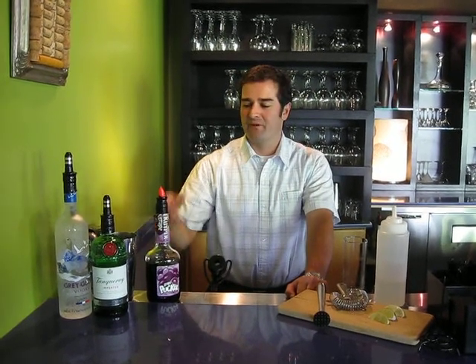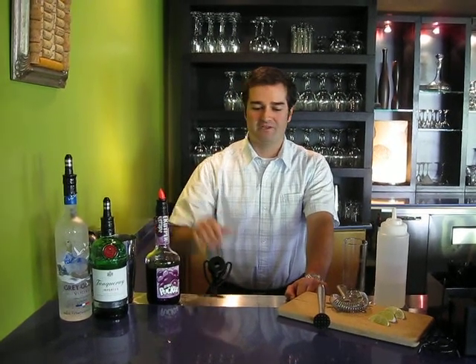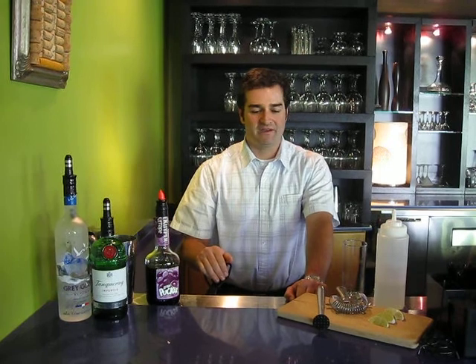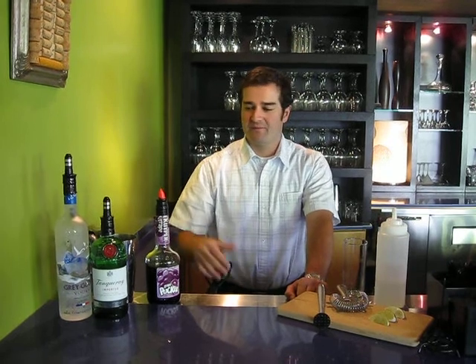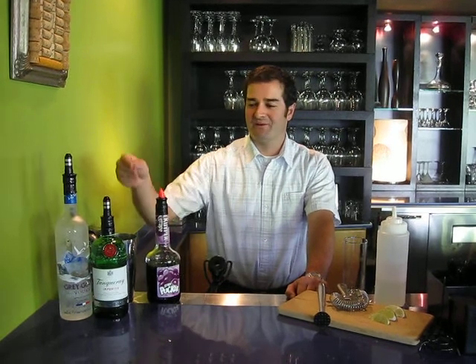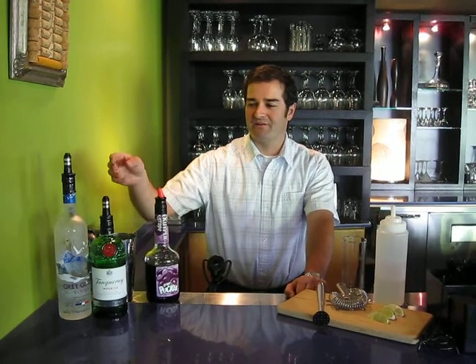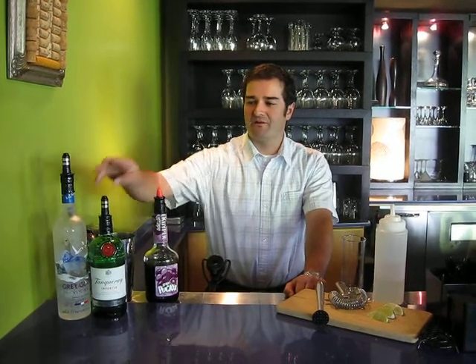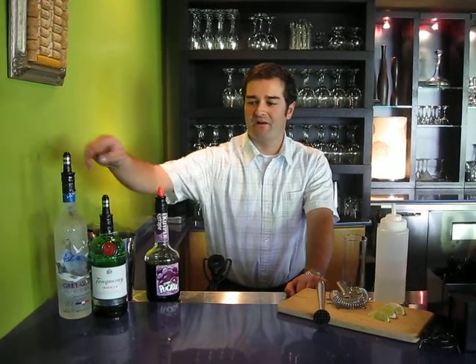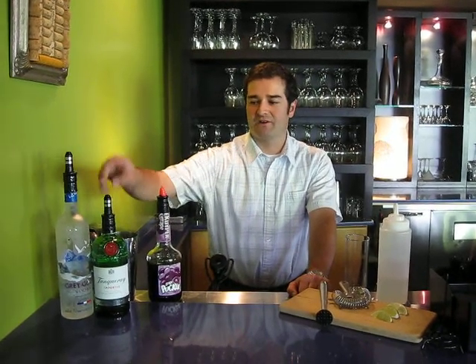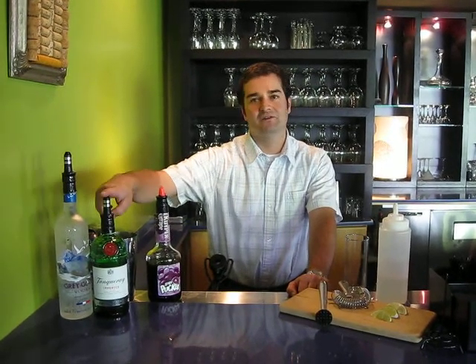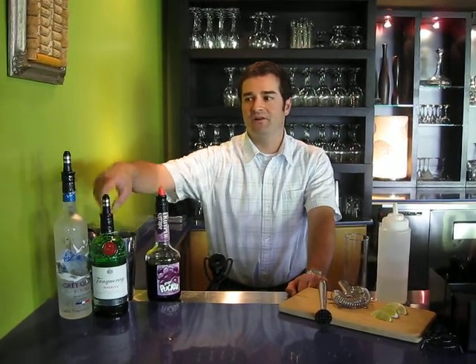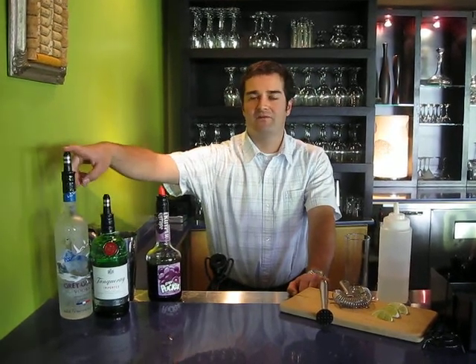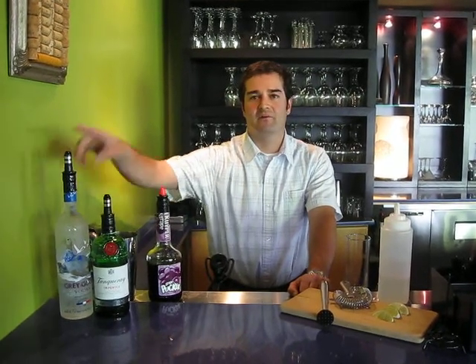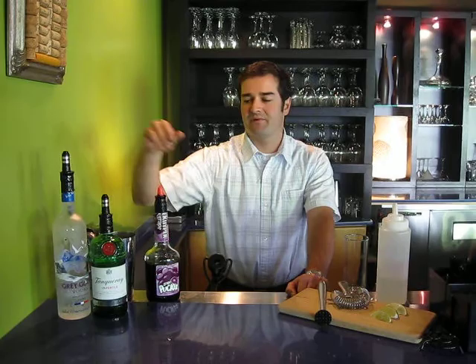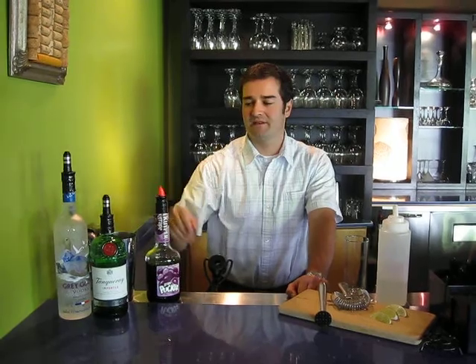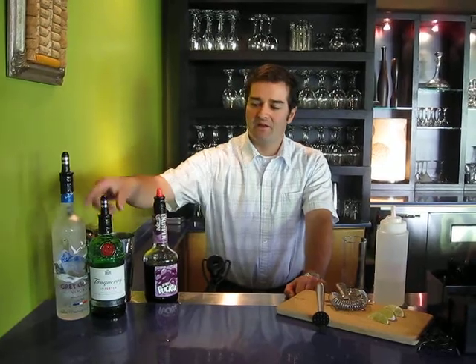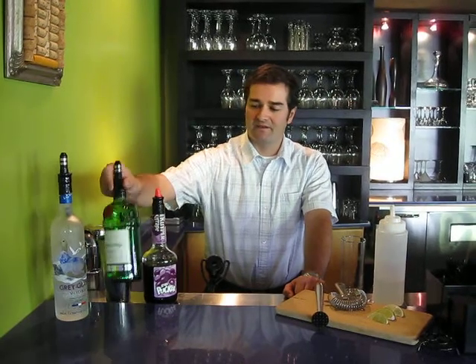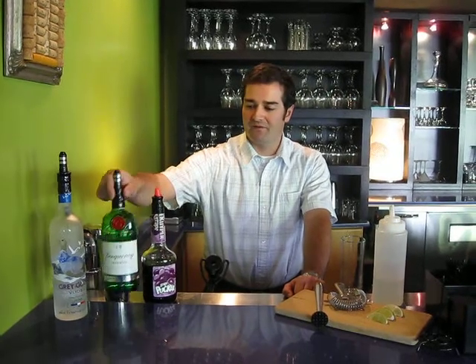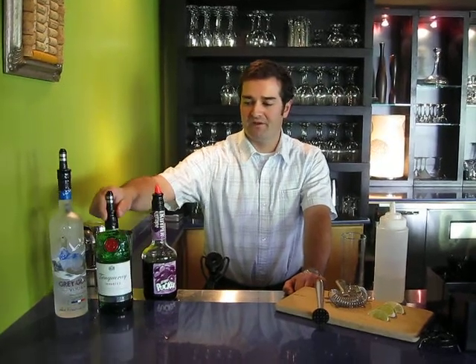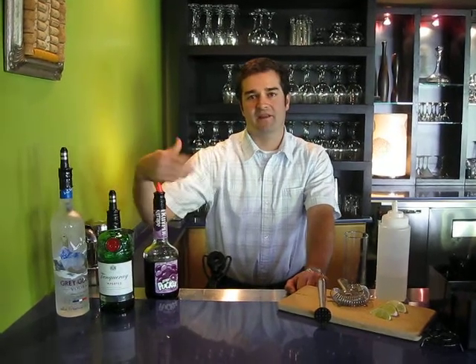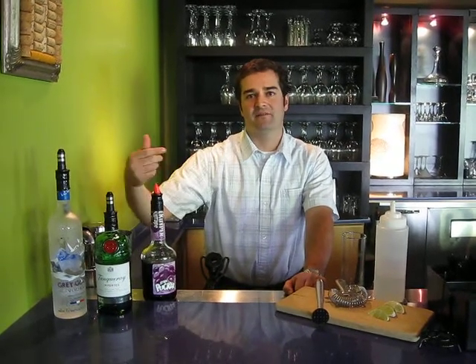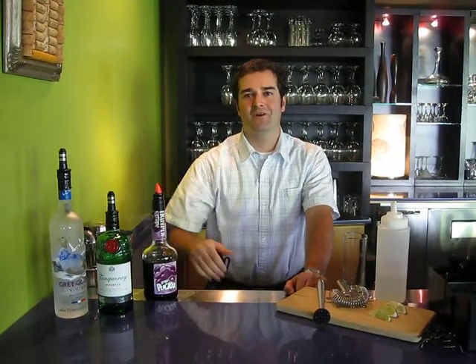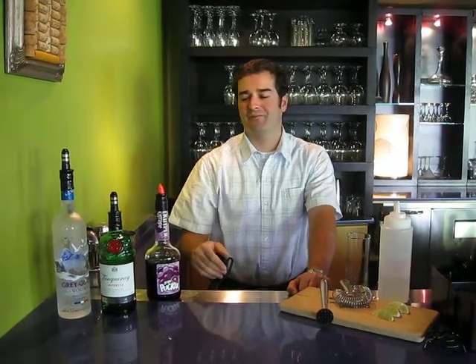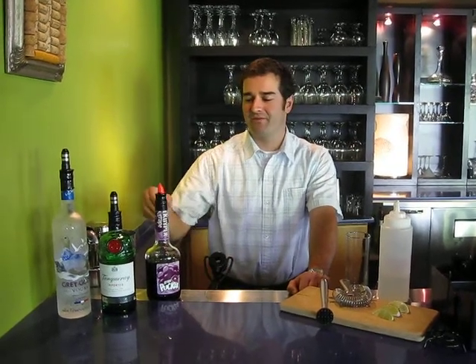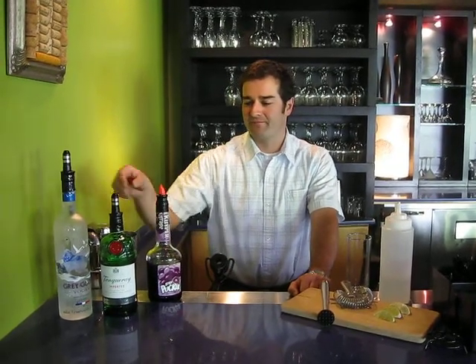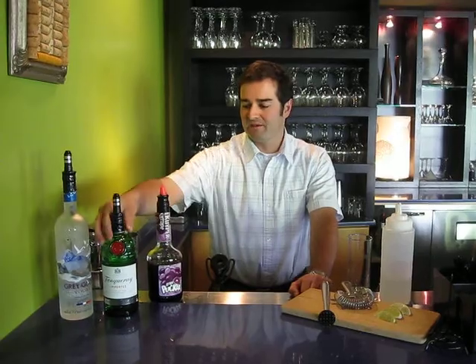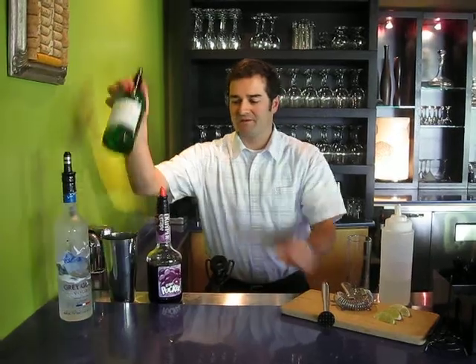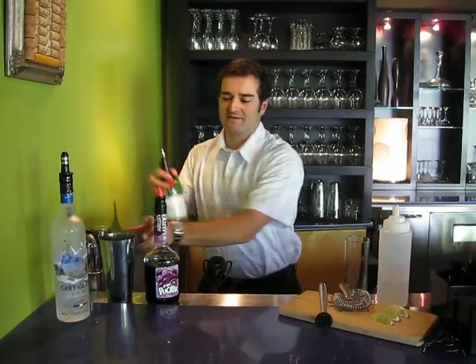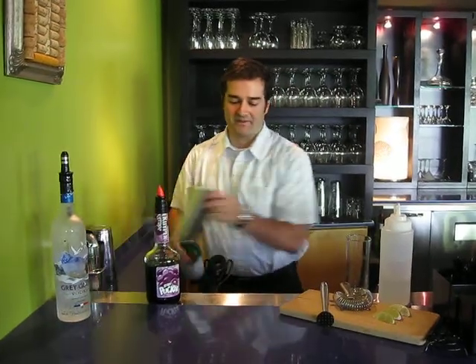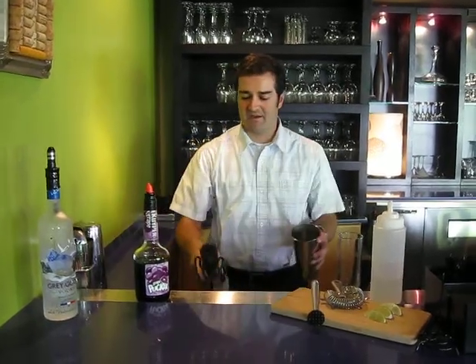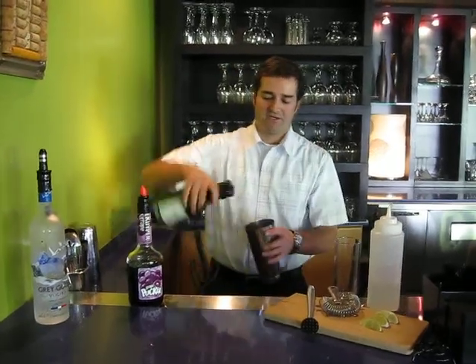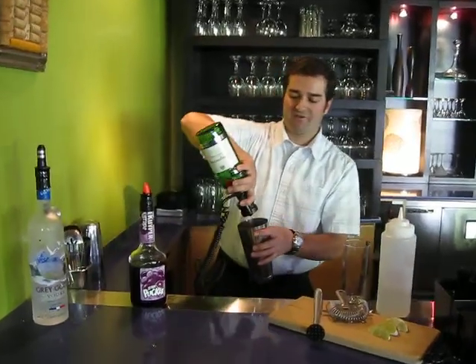With this drink, we can do two different alcohols. You can either go gin or vodka, whatever your preference is. Here at Faustina, we use gin — it kicks off a little bit more of the juniper berry flavor. So we're going to start this off with a shot of gin.